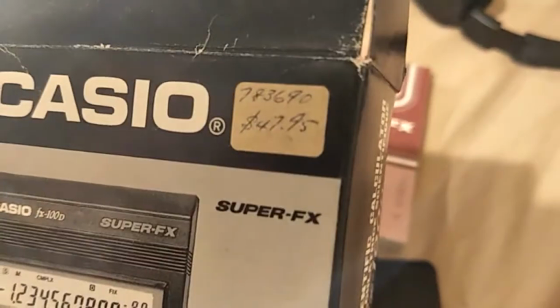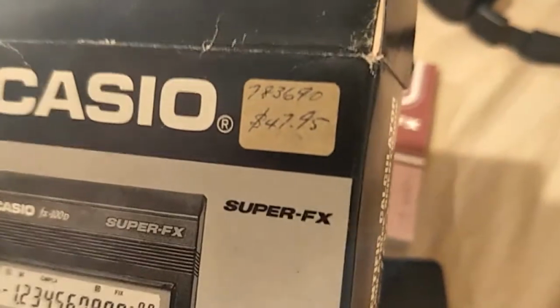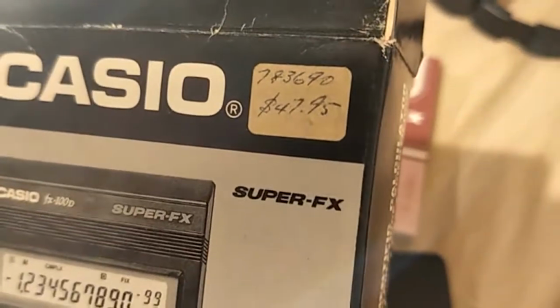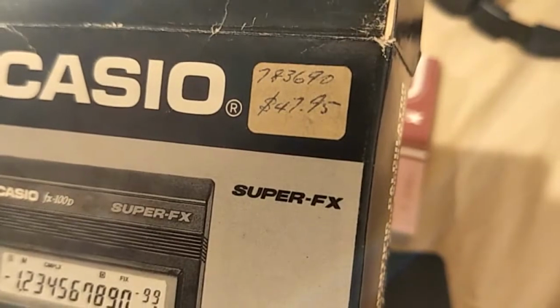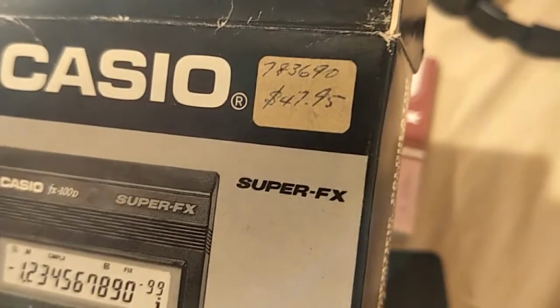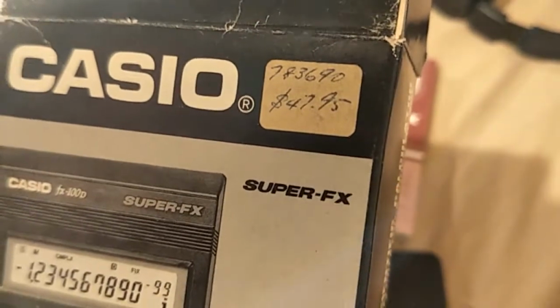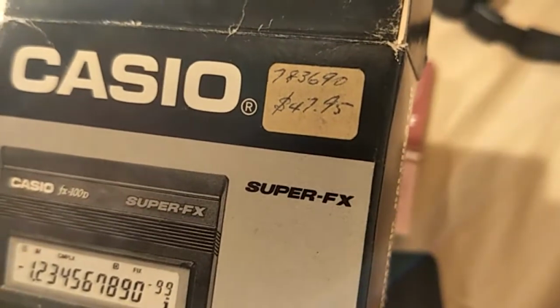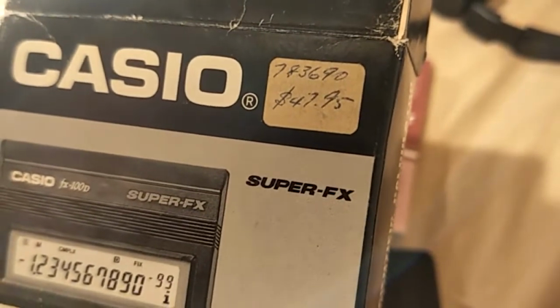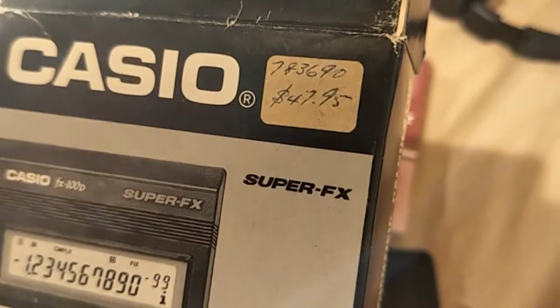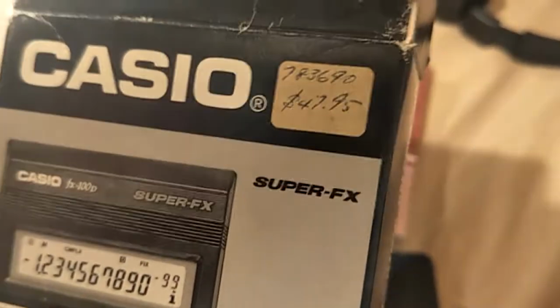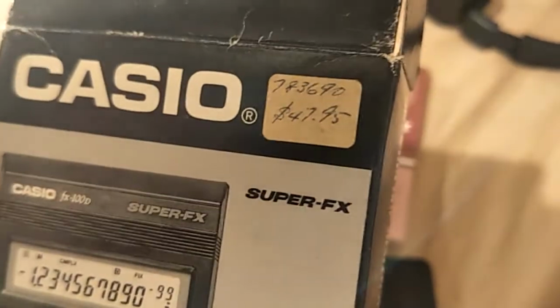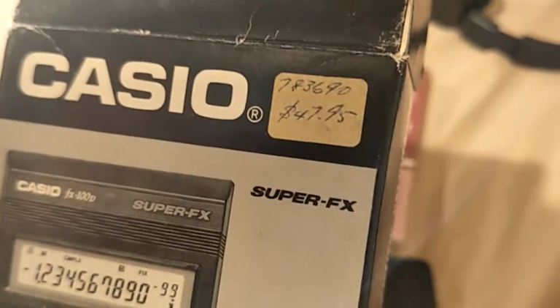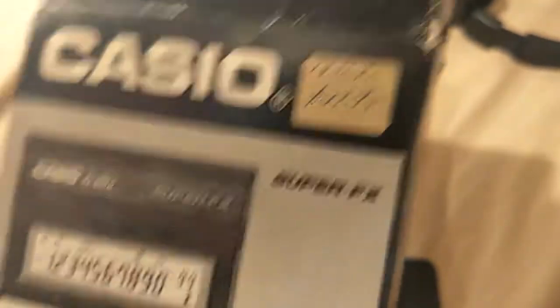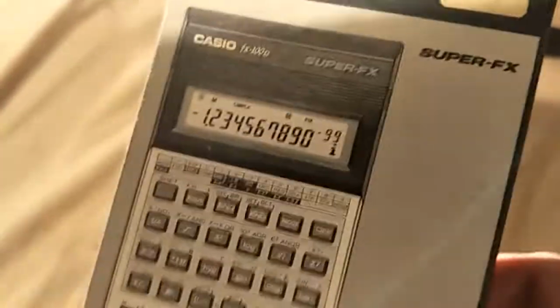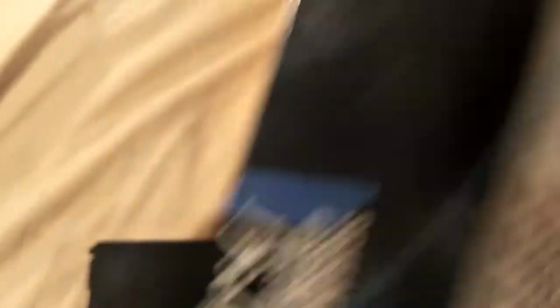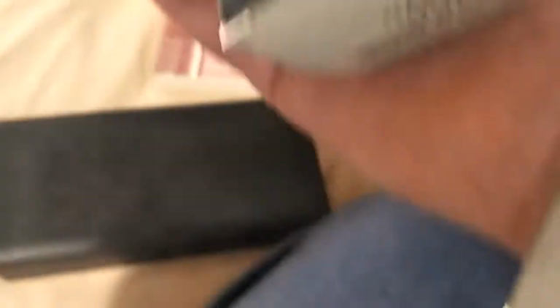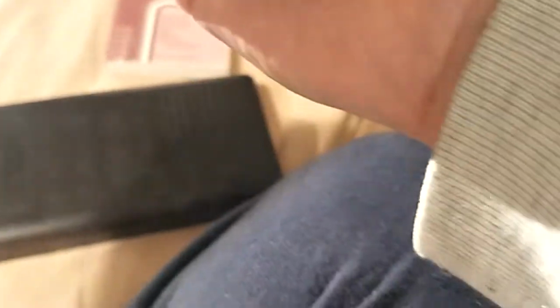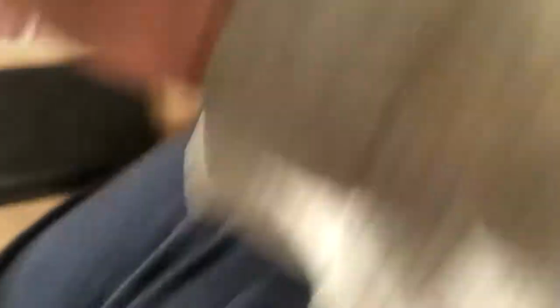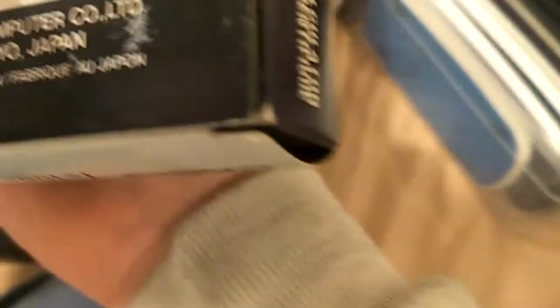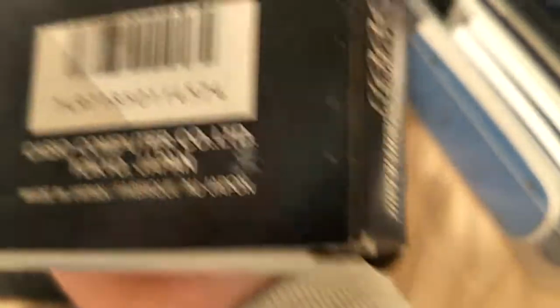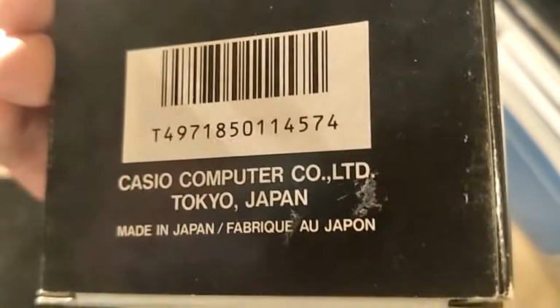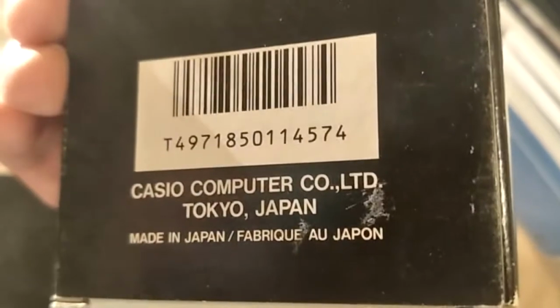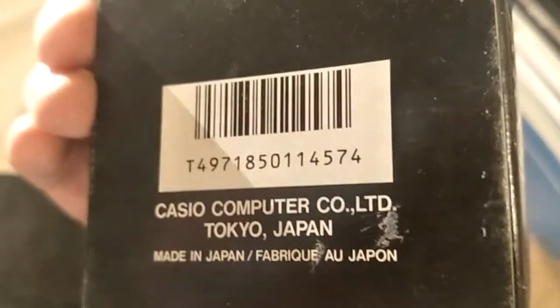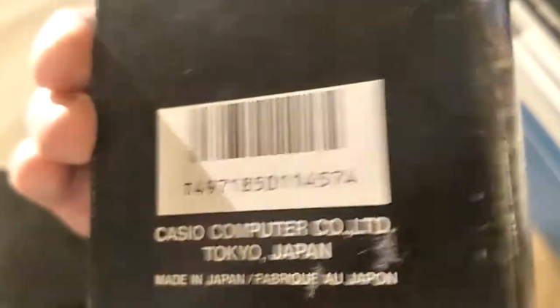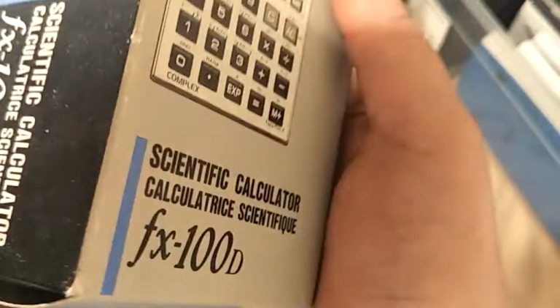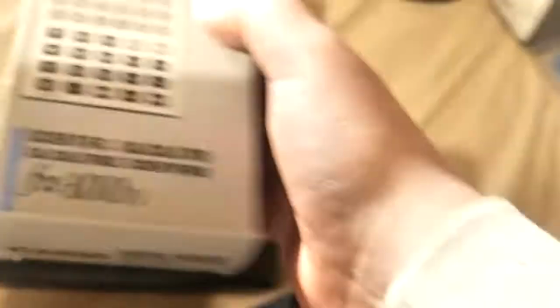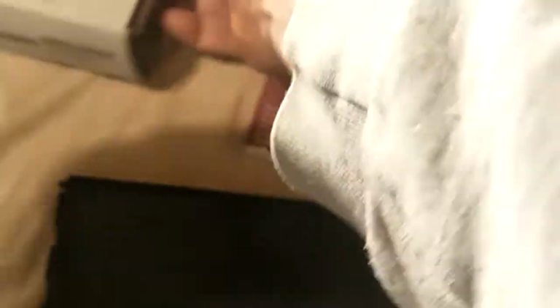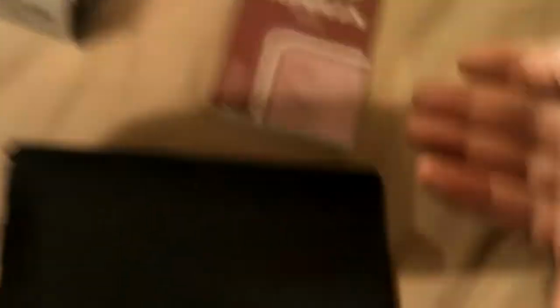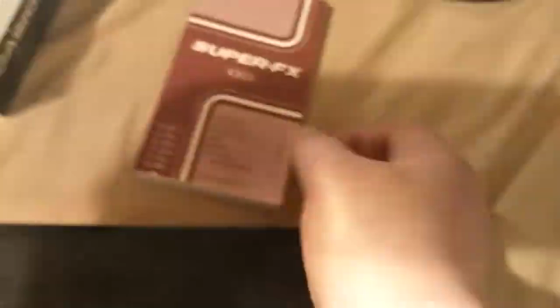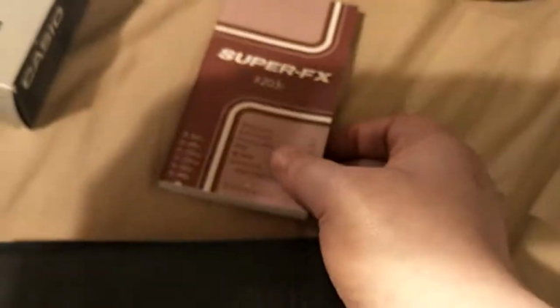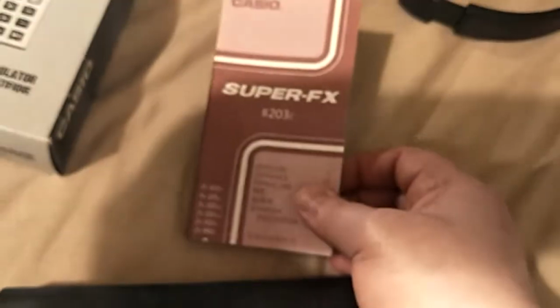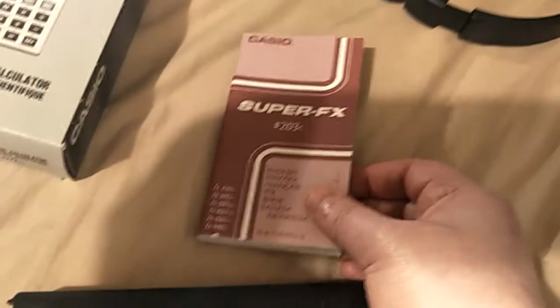Original $19.90 price, now $47.95 — that's a lot of money. It's made in Japan too. All the best stuff is made in Japan. As Dave from EEV Blog says, got the manual.